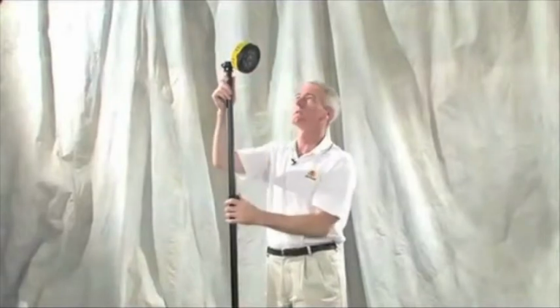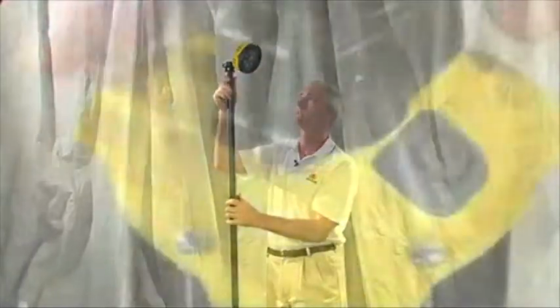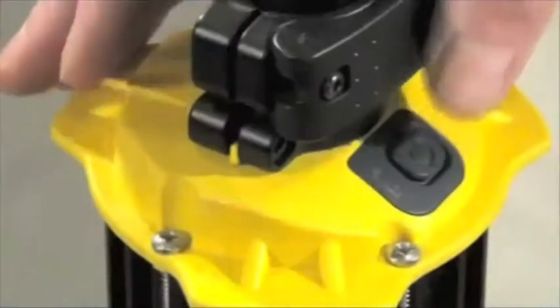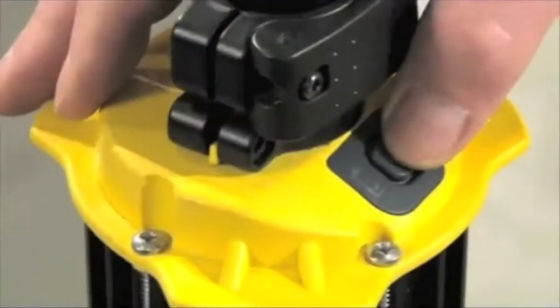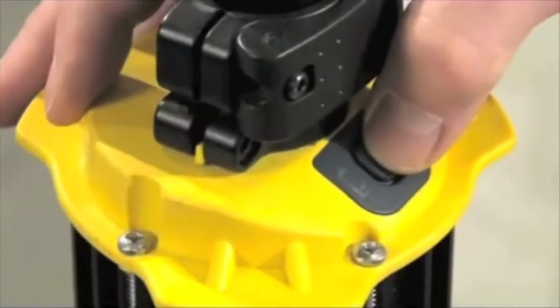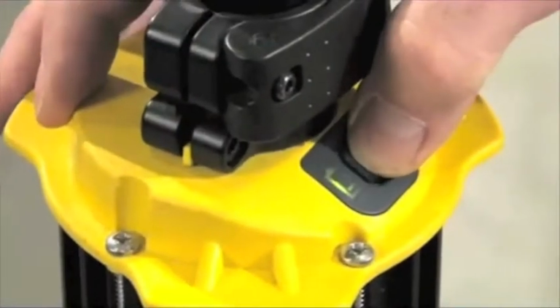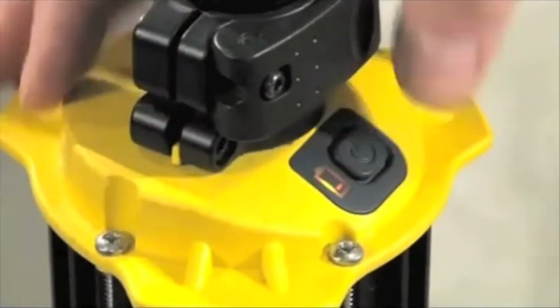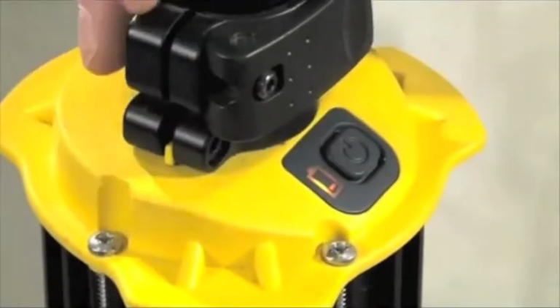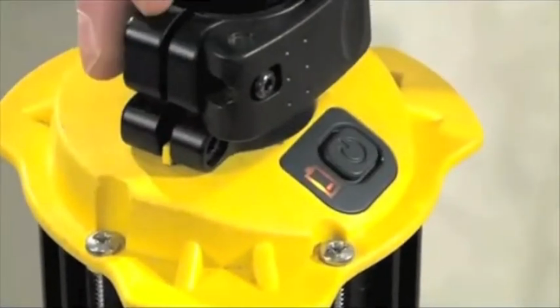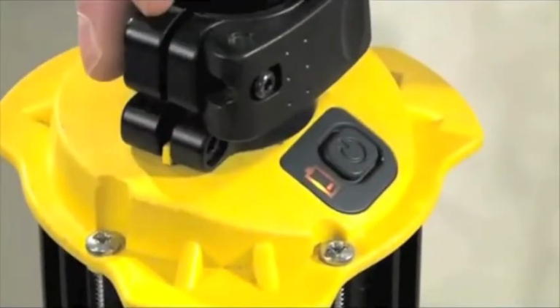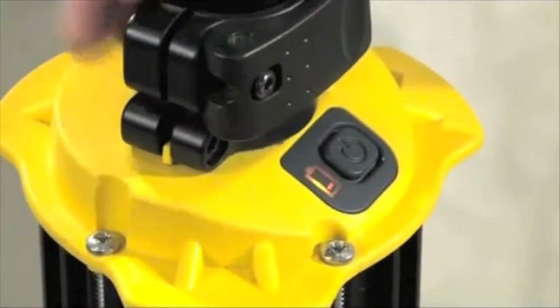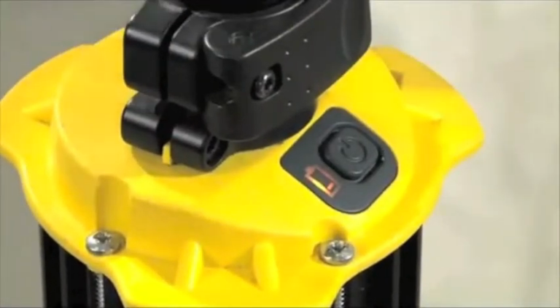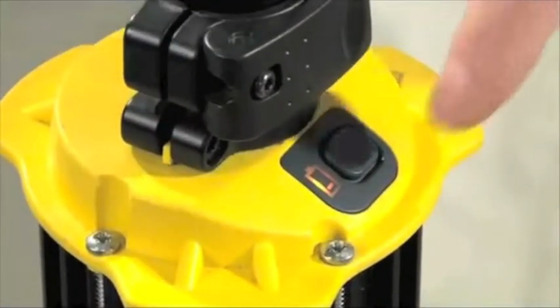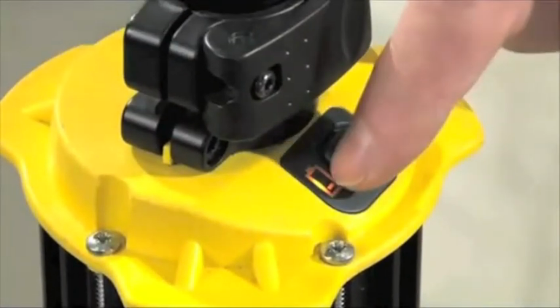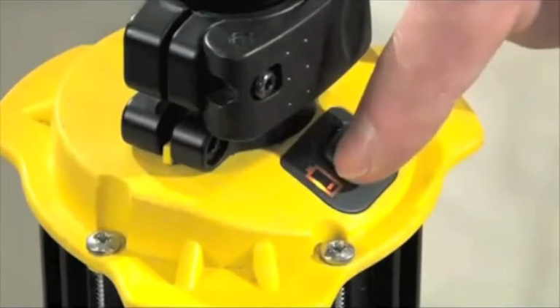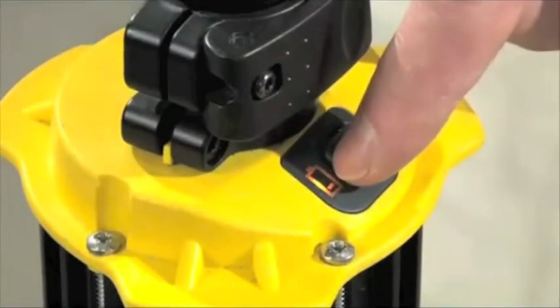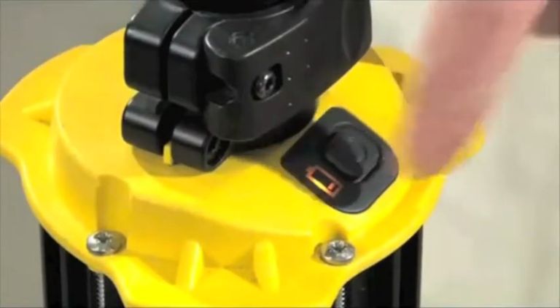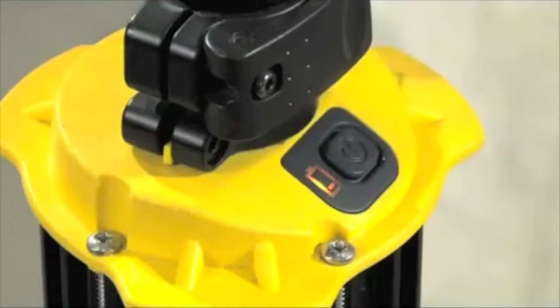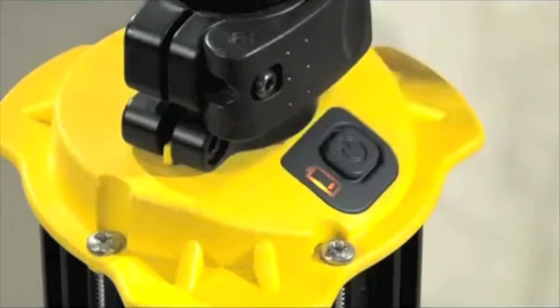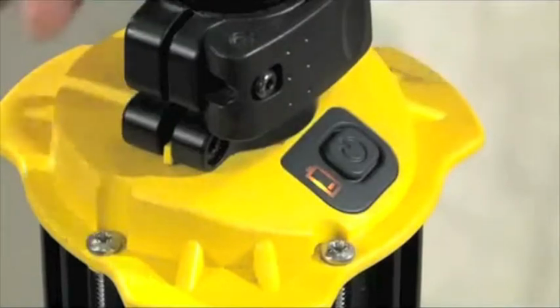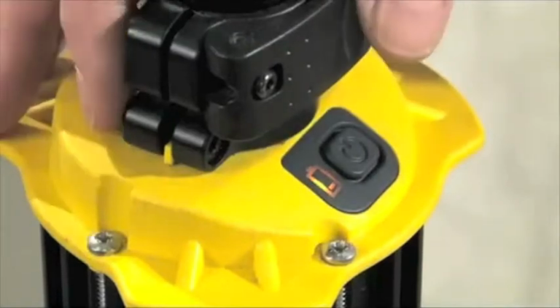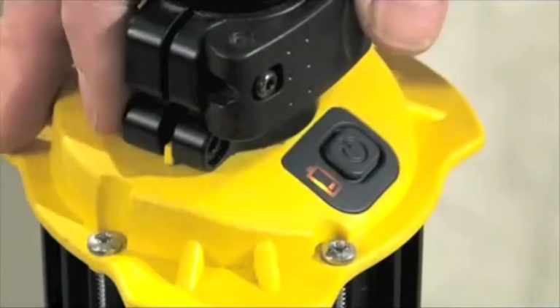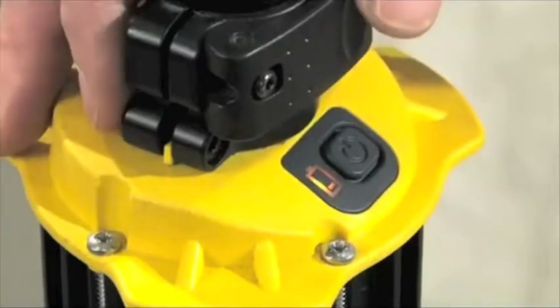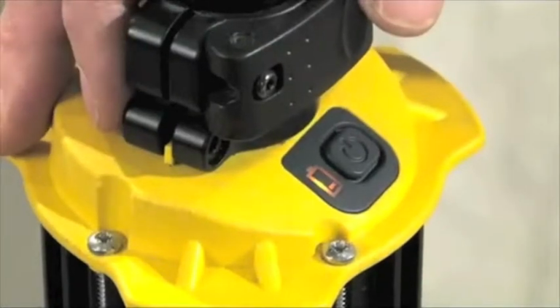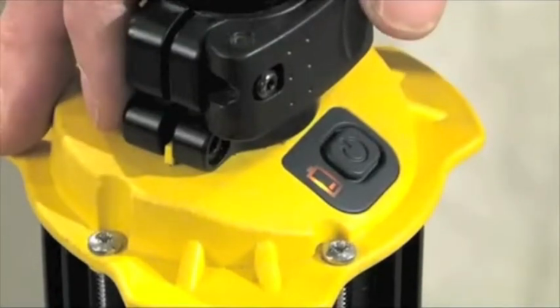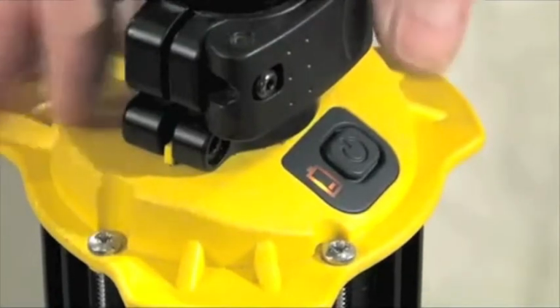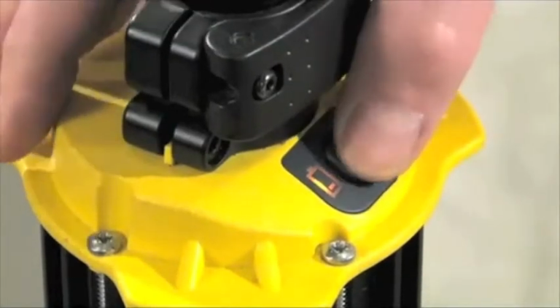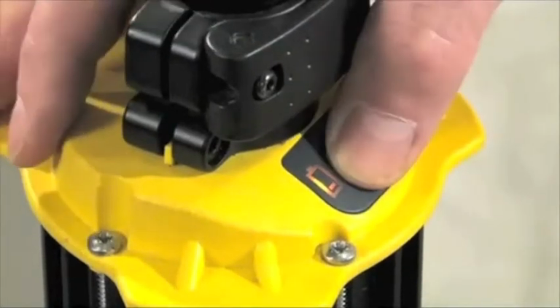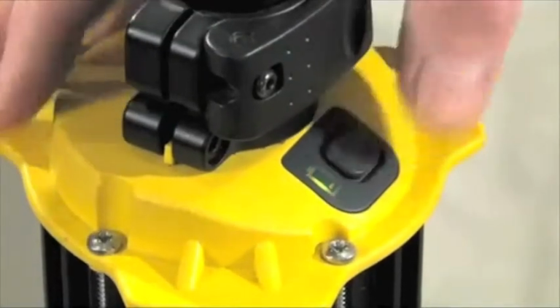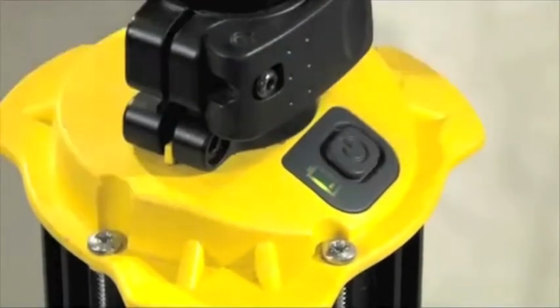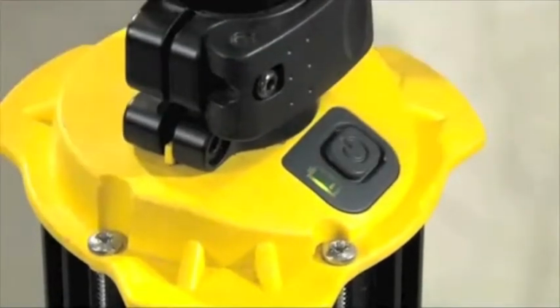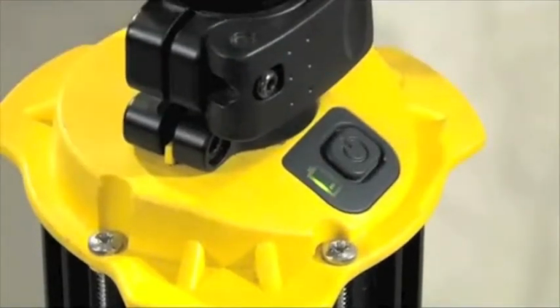The sealed membrane switch keeps moisture out, and it includes a battery indicator light. If it's orange, it needs to be recharged soon, and if it's green, you're good to go.